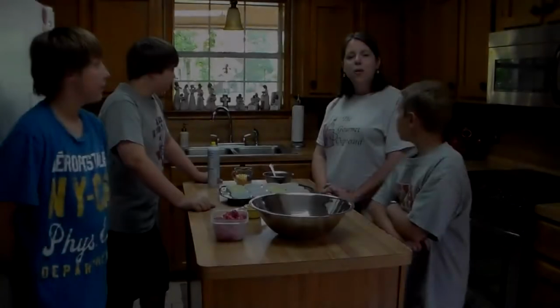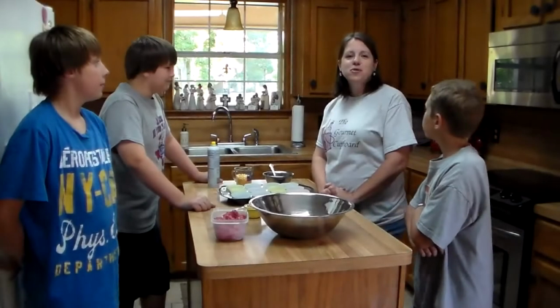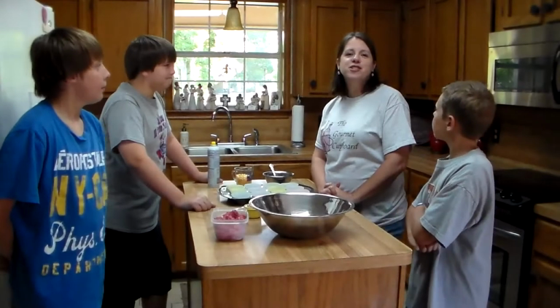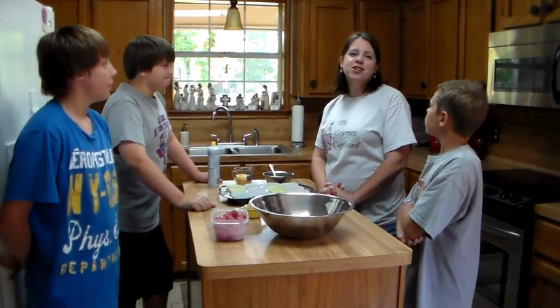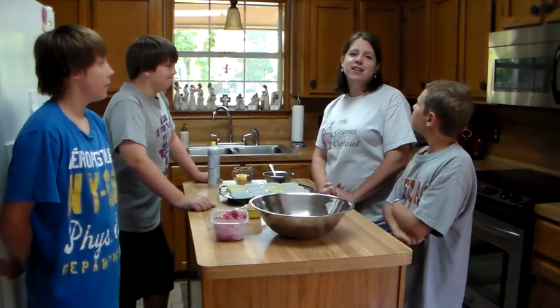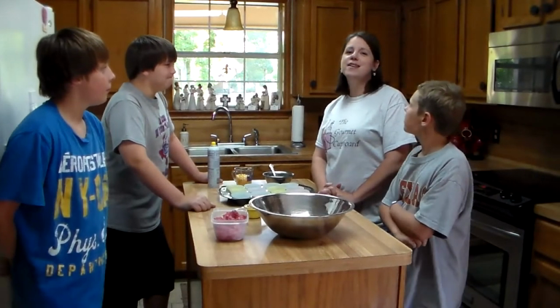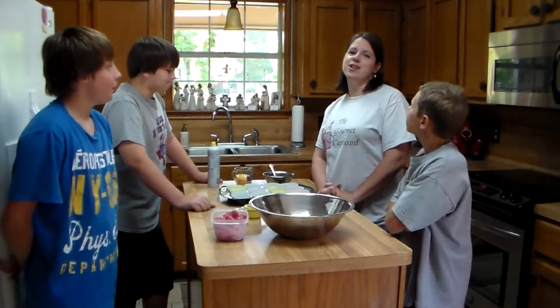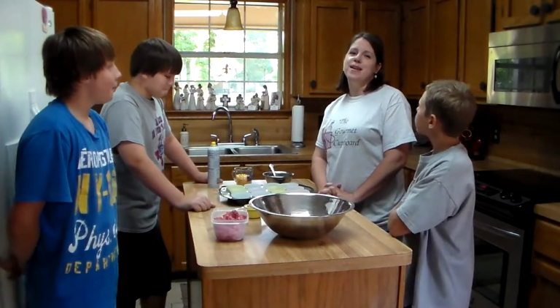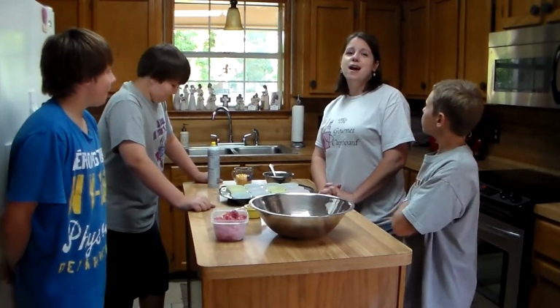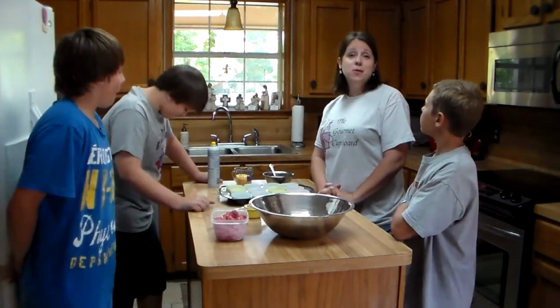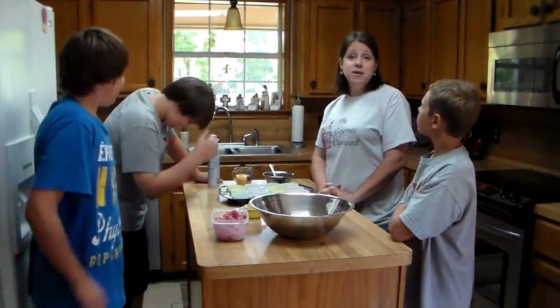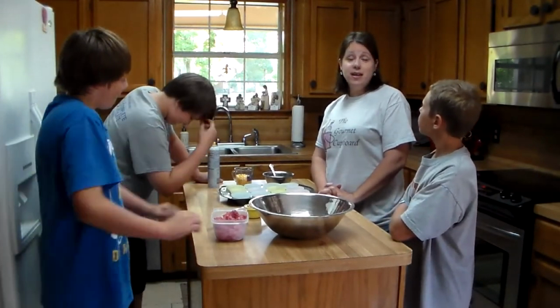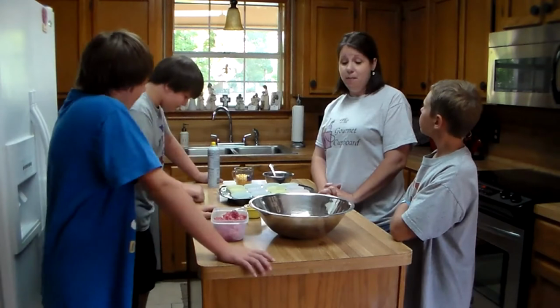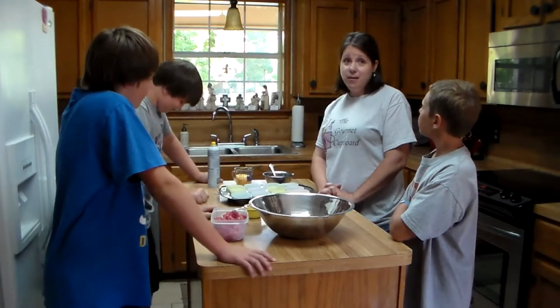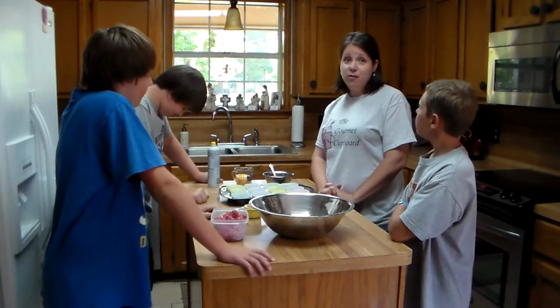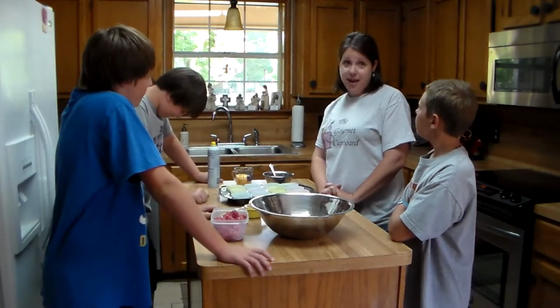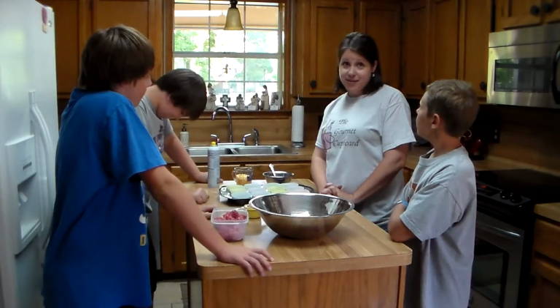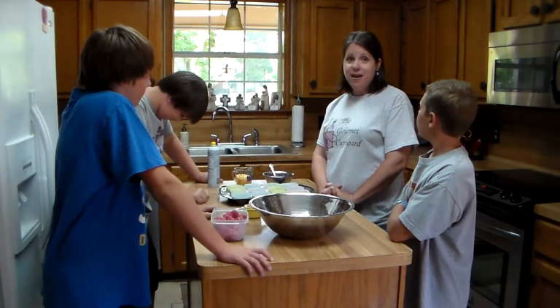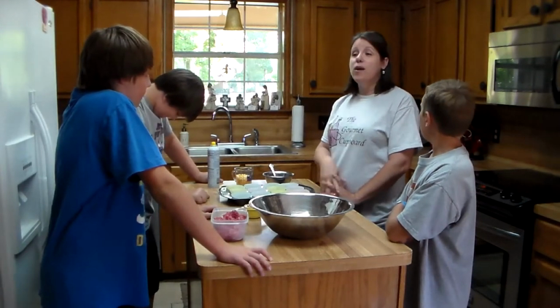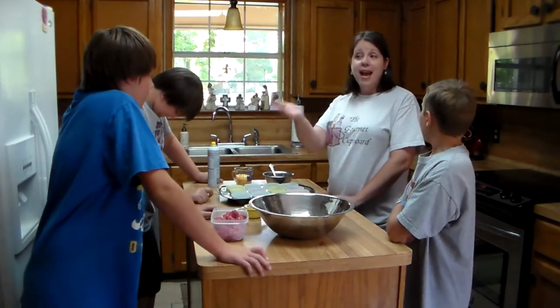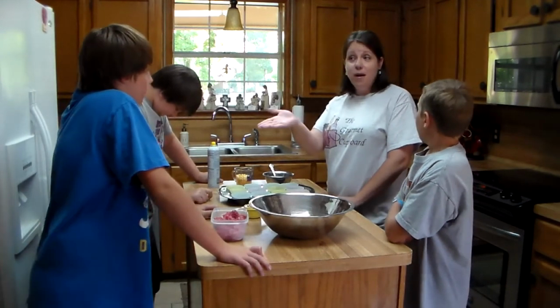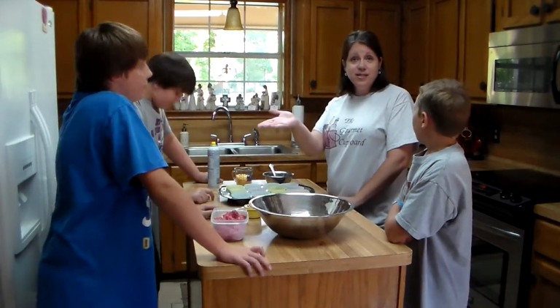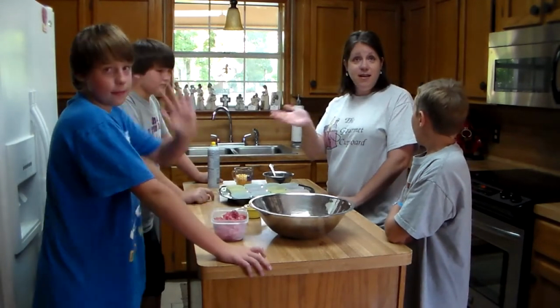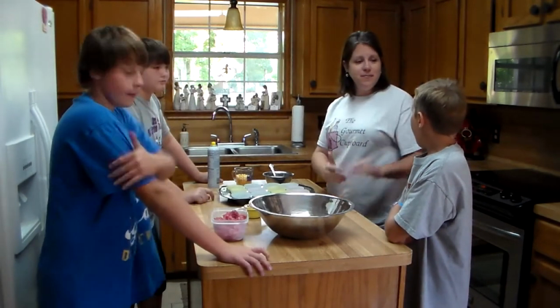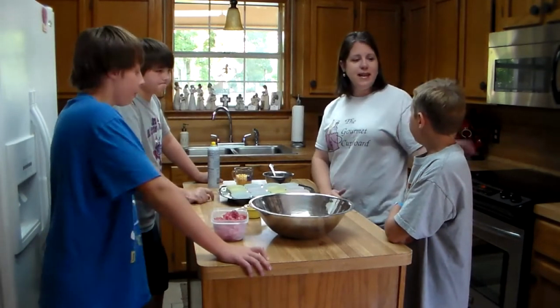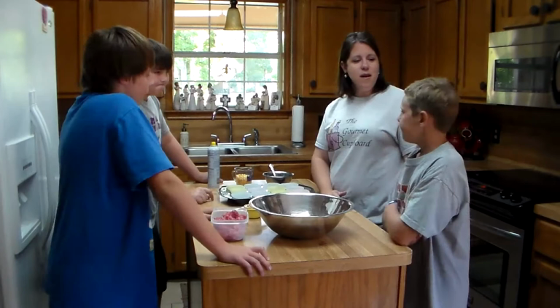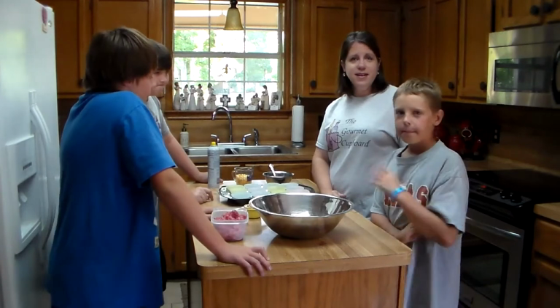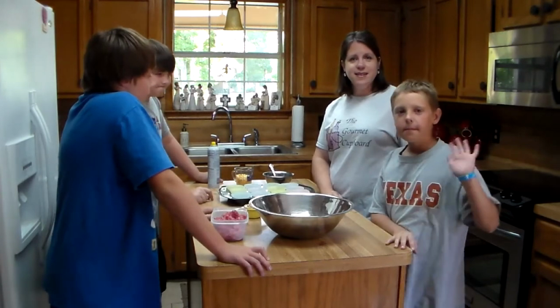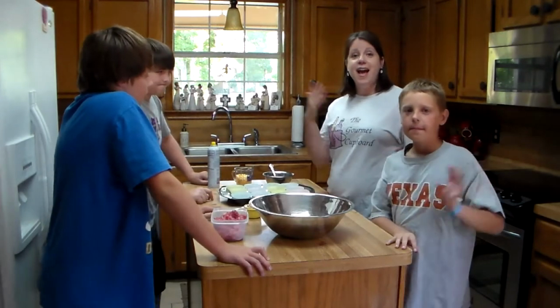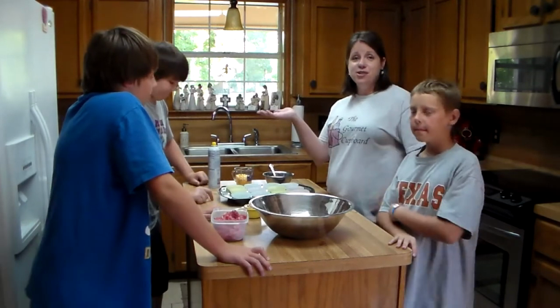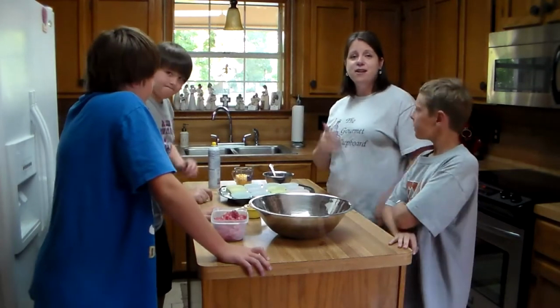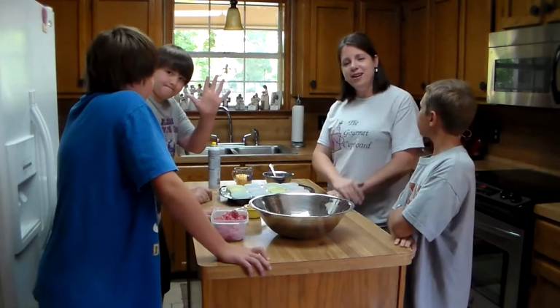Welcome to our first edition of Kids in the Kitchen. Tonight we are going to be cooking Mexican meatloaf cupcakes with Caden, my oldest son, Kale, my youngest, and this is Jason, our friend.